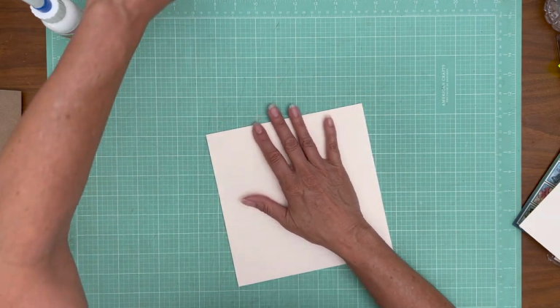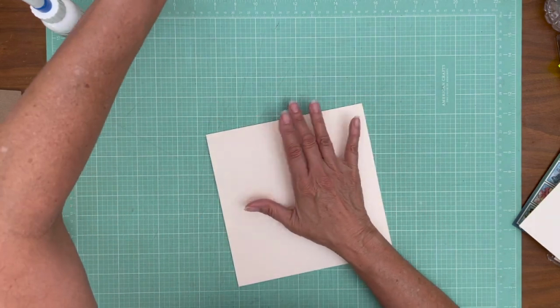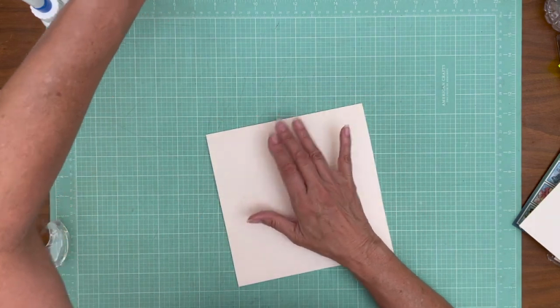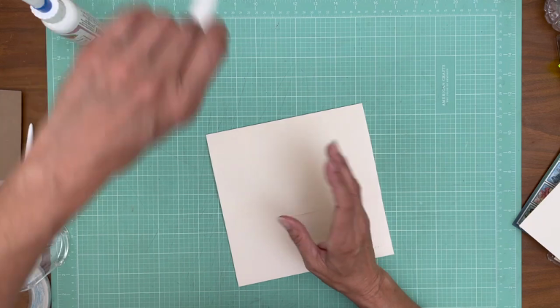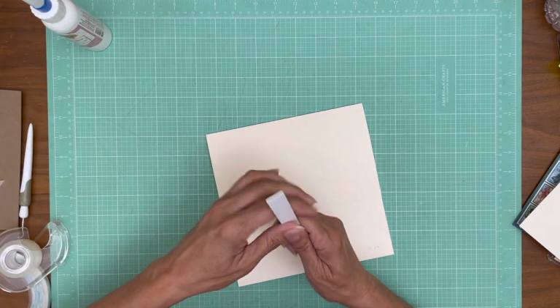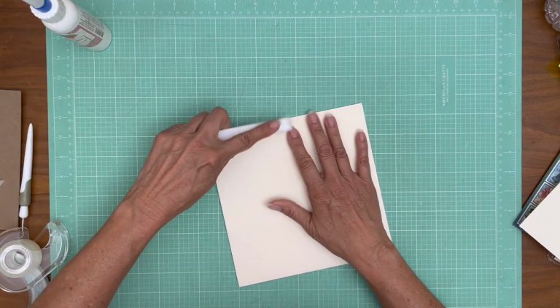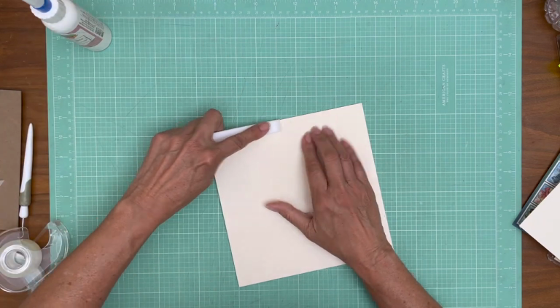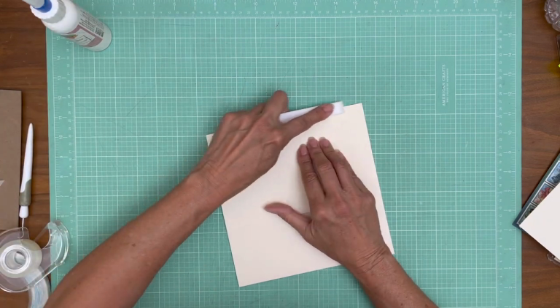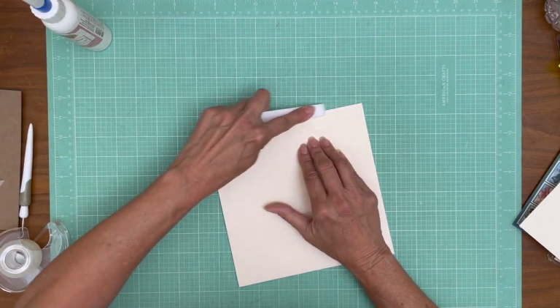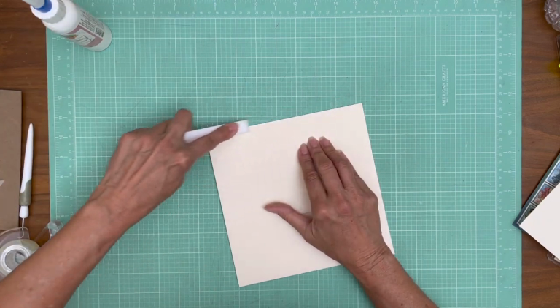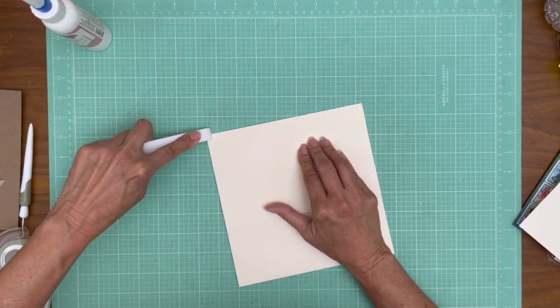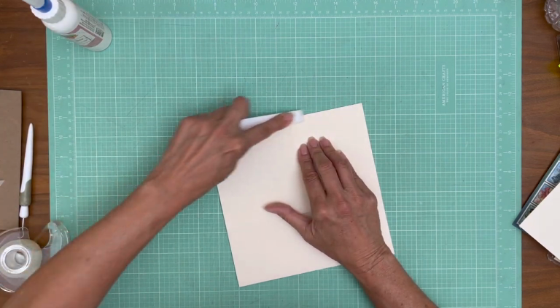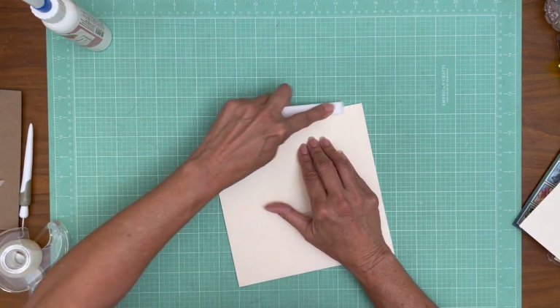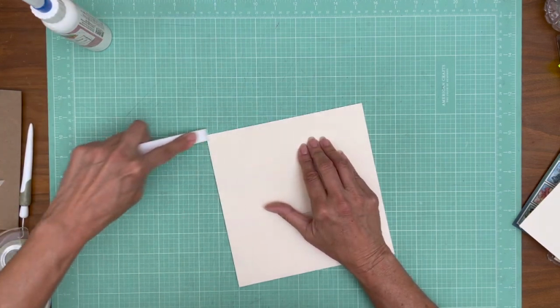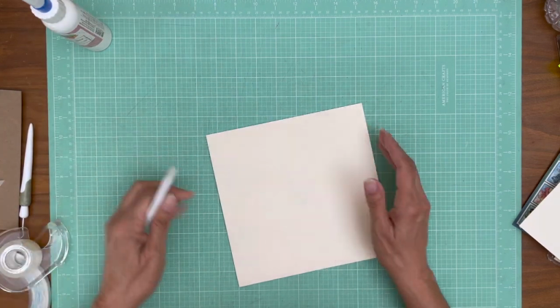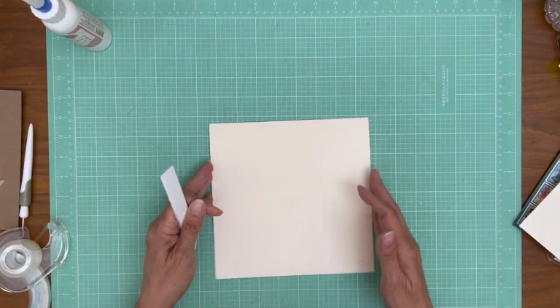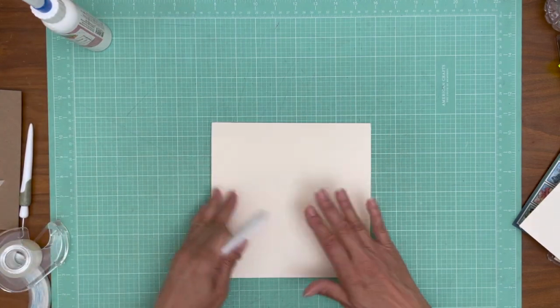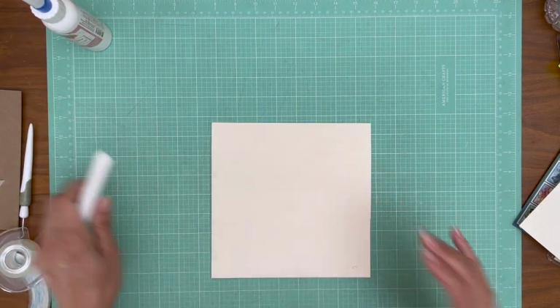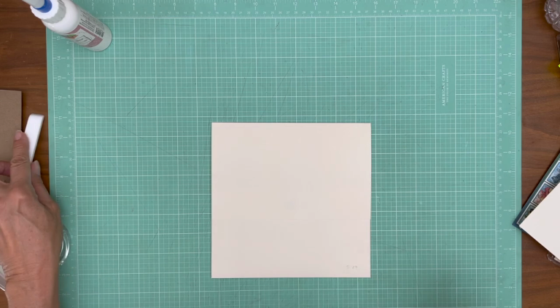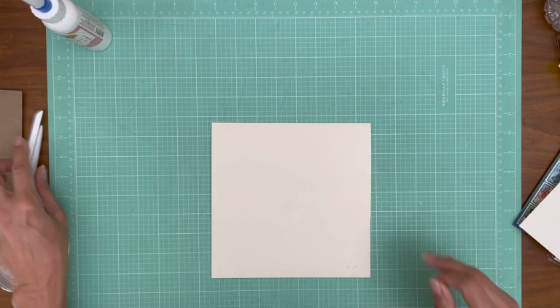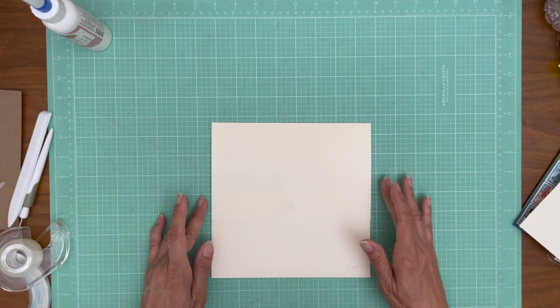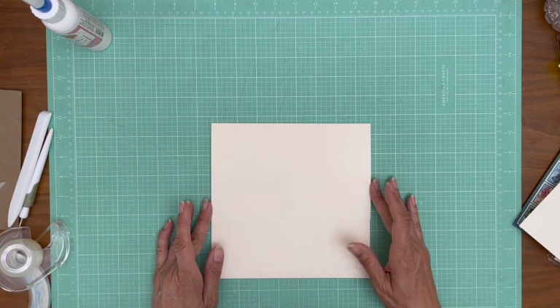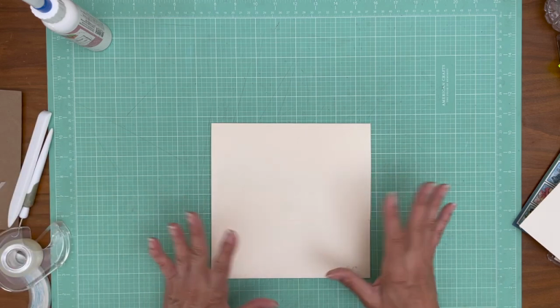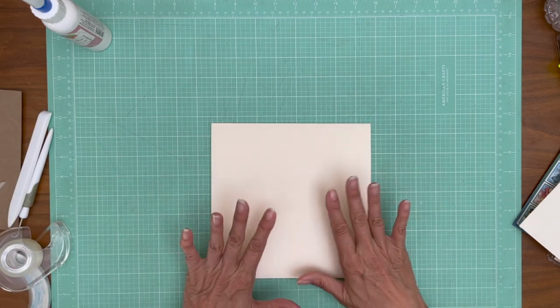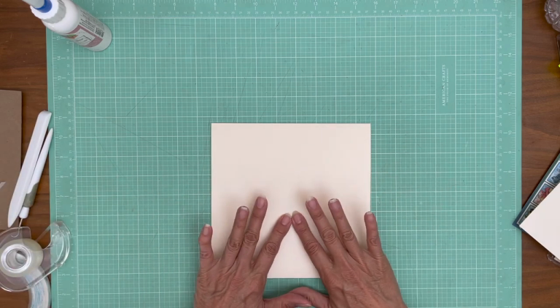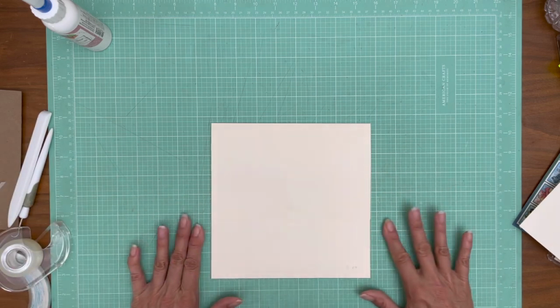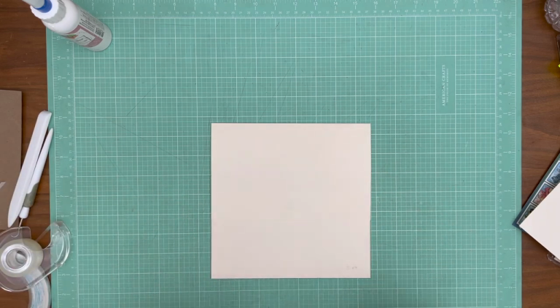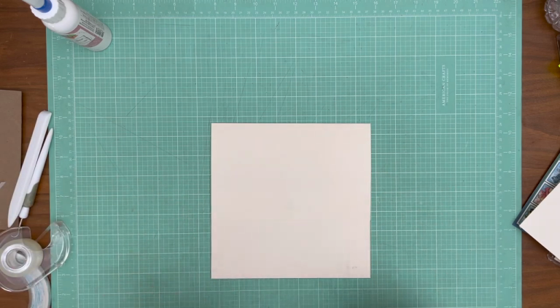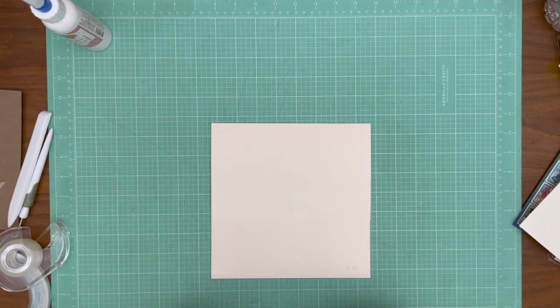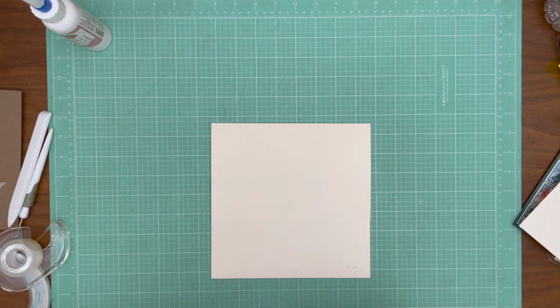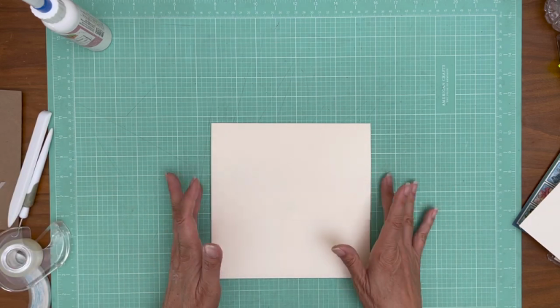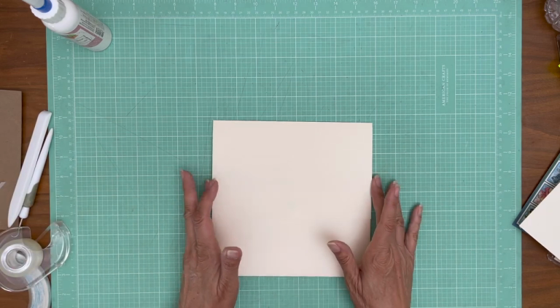This feels like it needs to be burnished — flap and pocket design for page three. I'm going to organize my papers and when we get back in a minute, we'll start decorating.